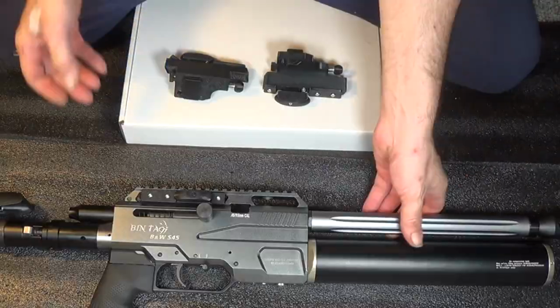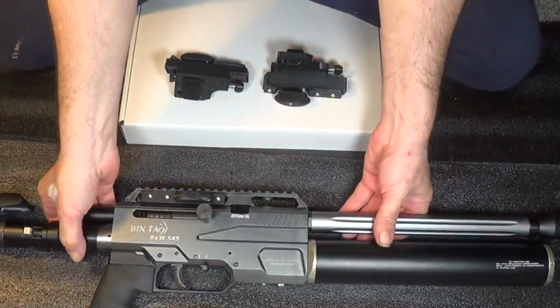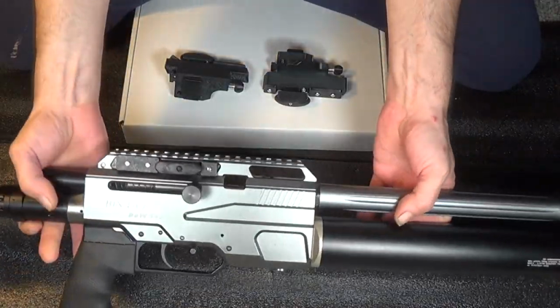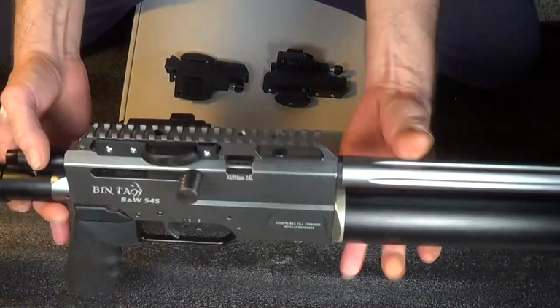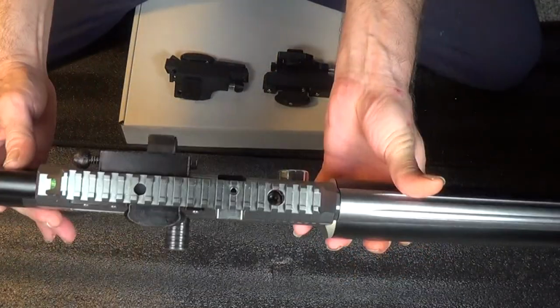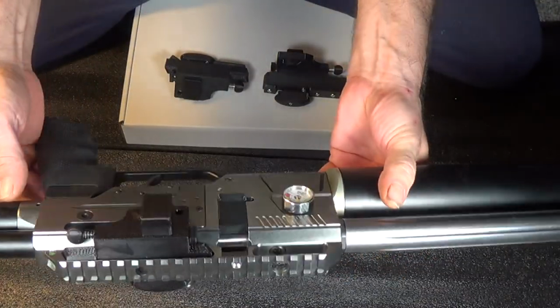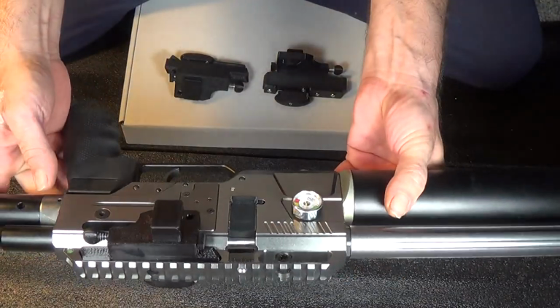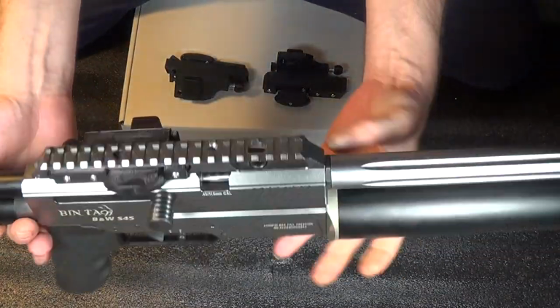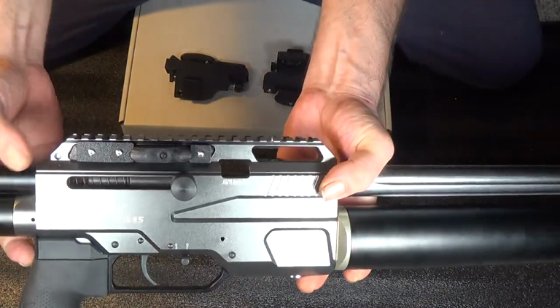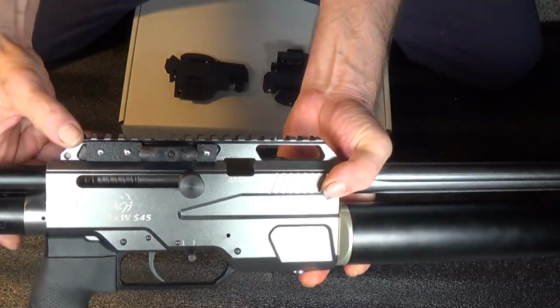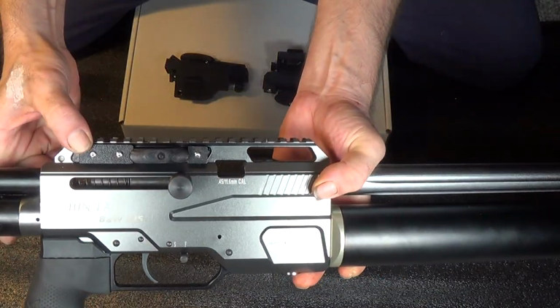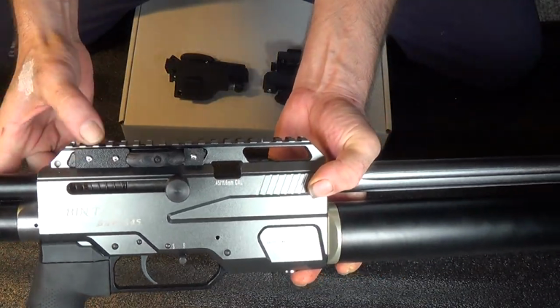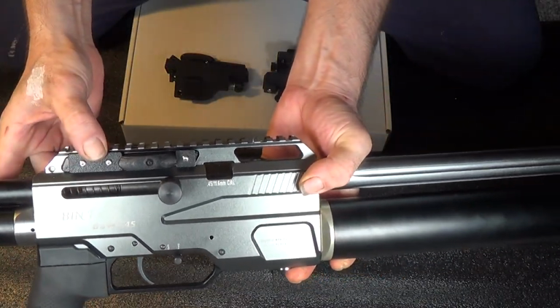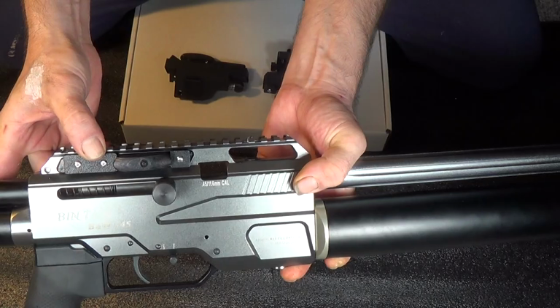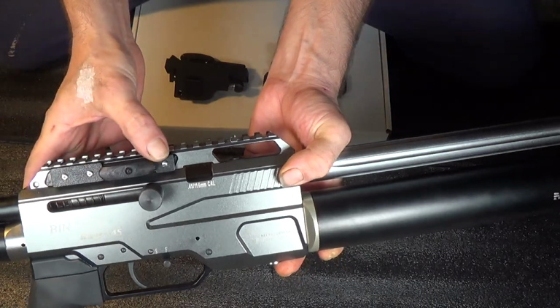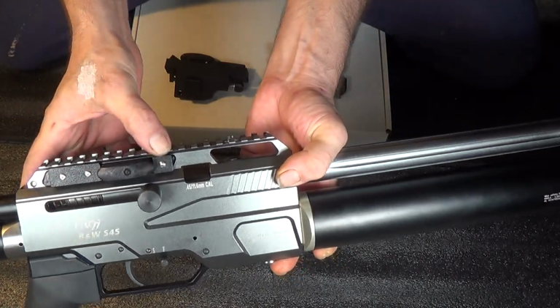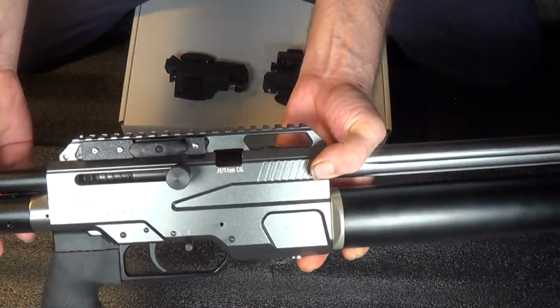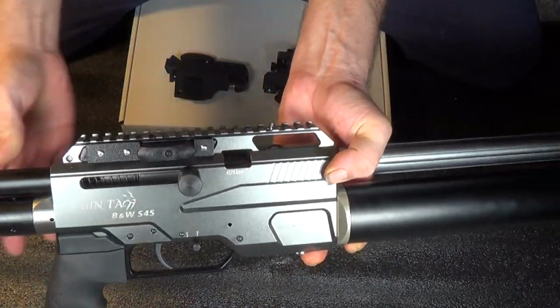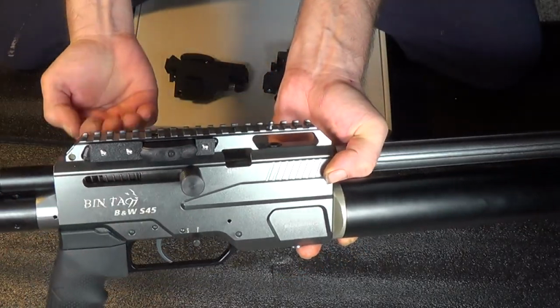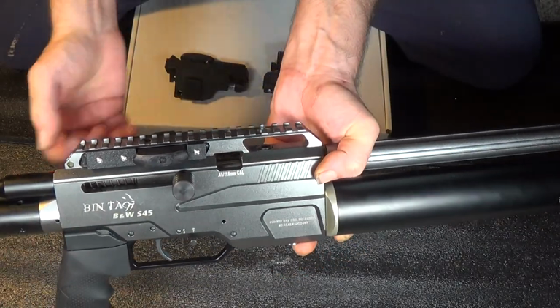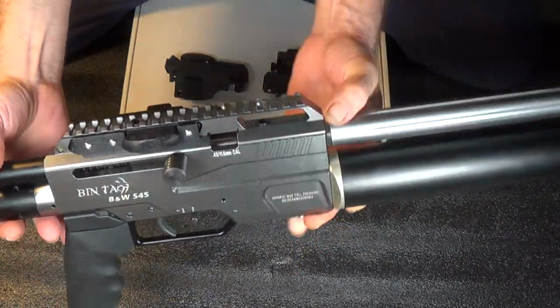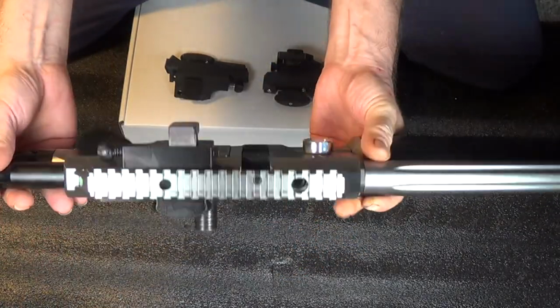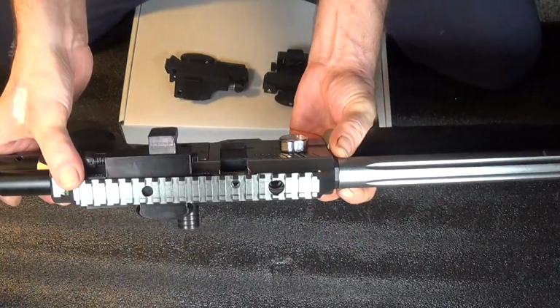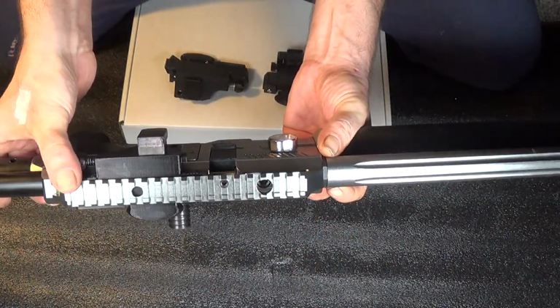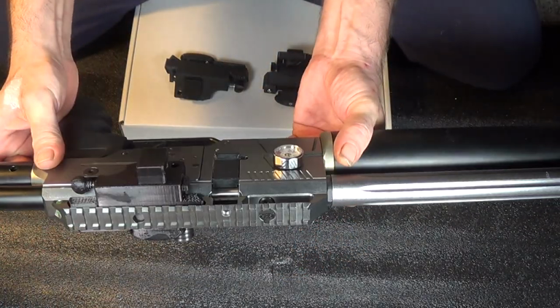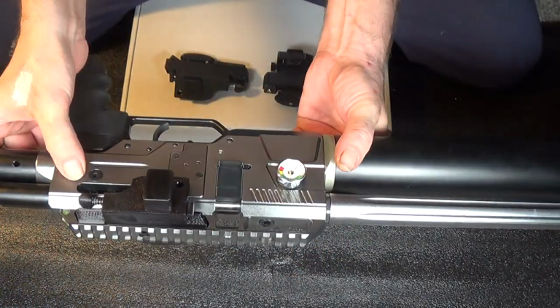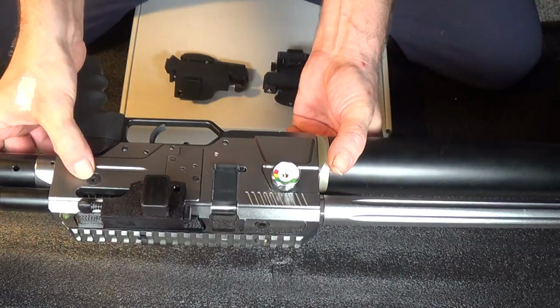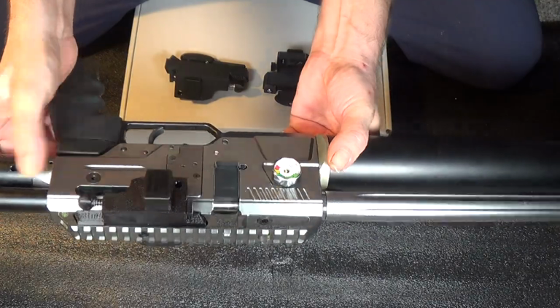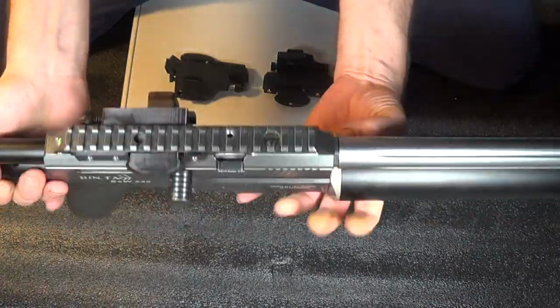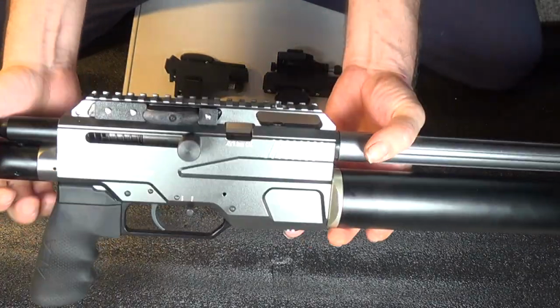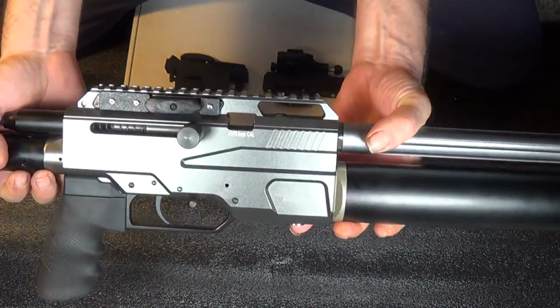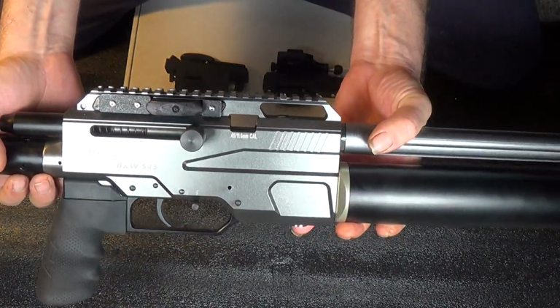Let's take a second here and show you guys how this functions once you've got it installed. To install it, it's just as simple as that screw, that screw, and that screw right there, once you push it into the space between the weaver rail and your receiver right here. I'll show you that in just a moment.